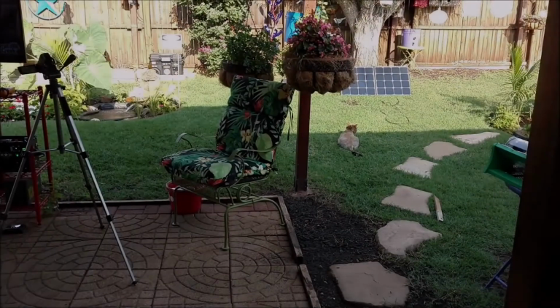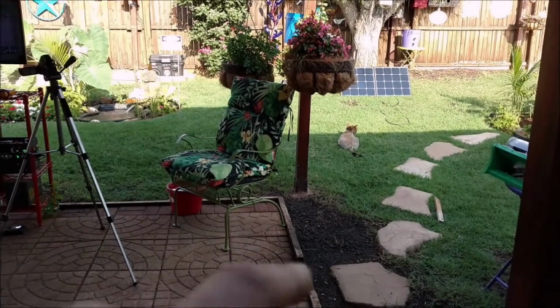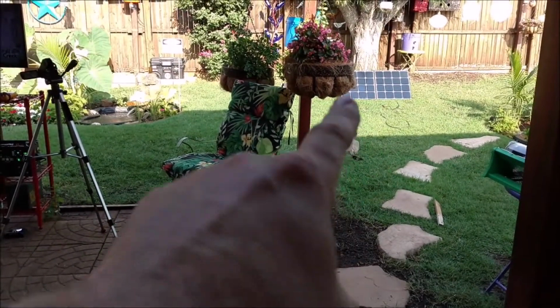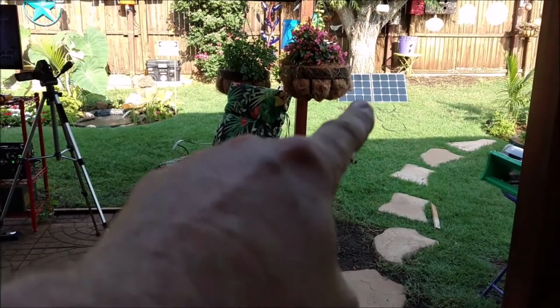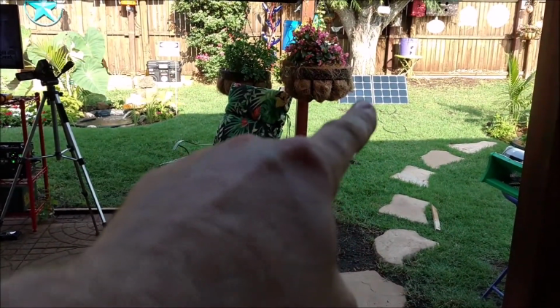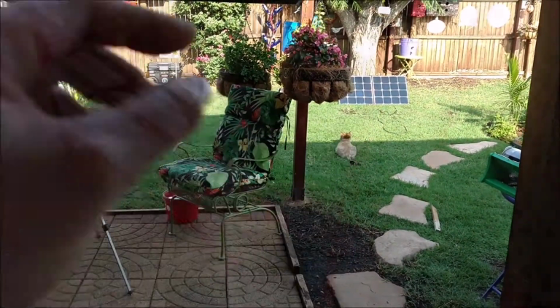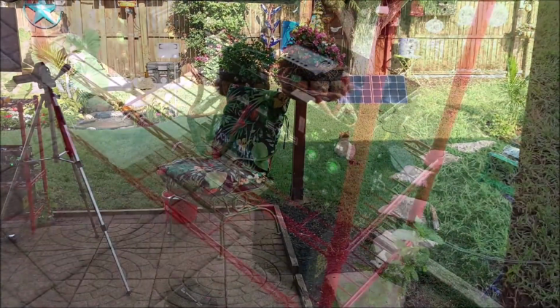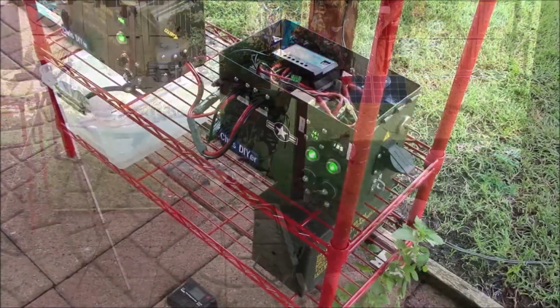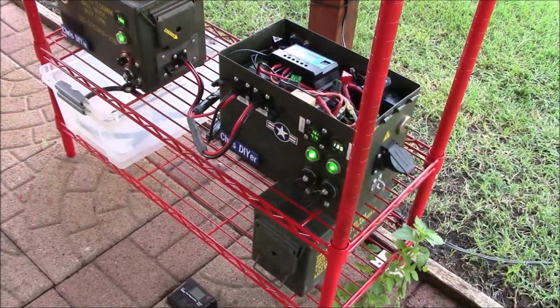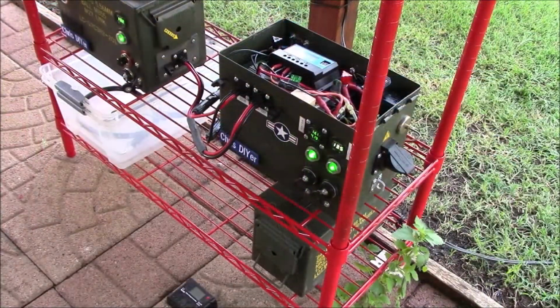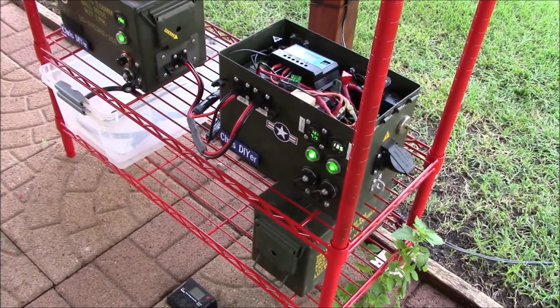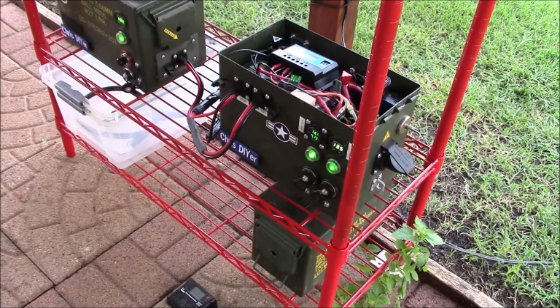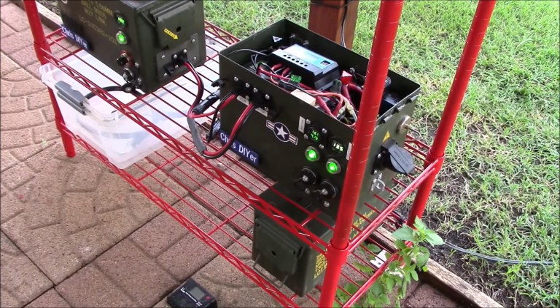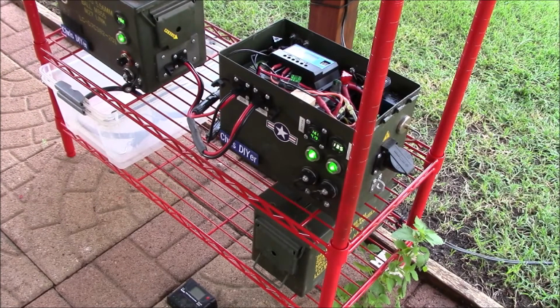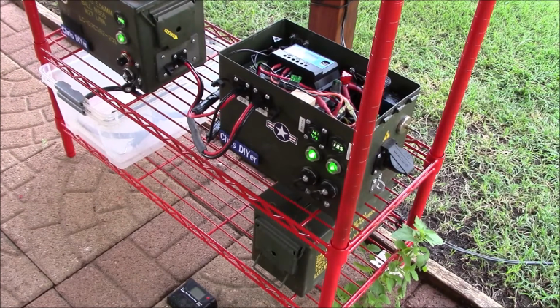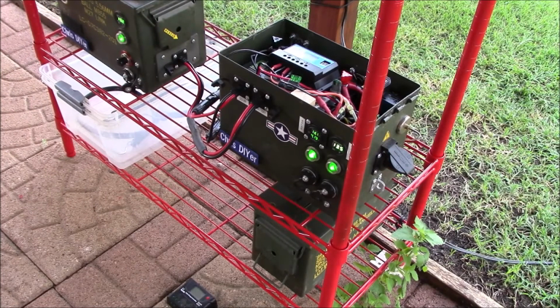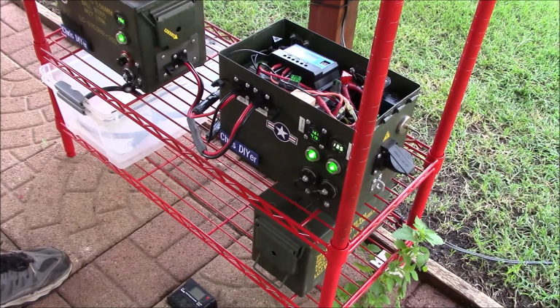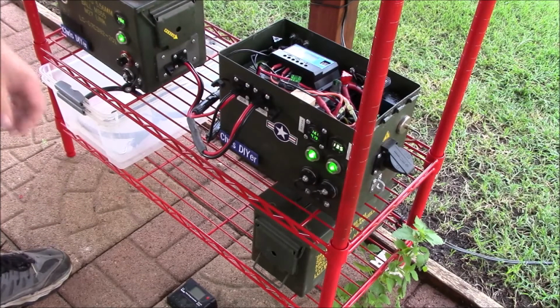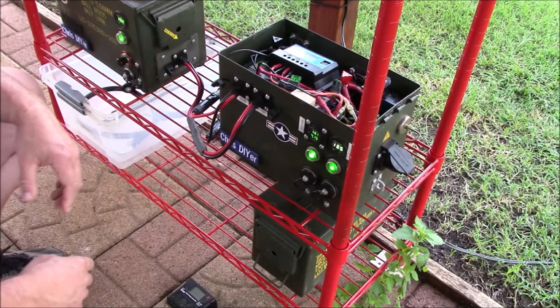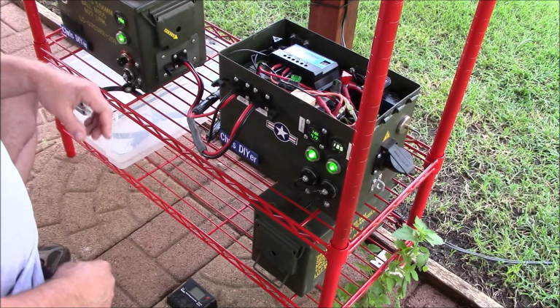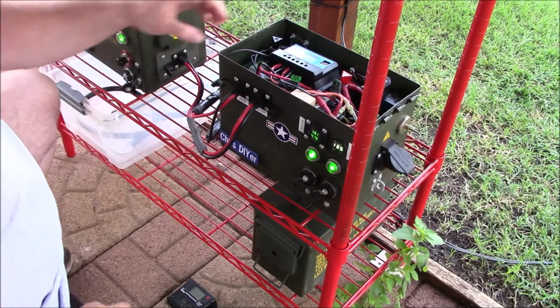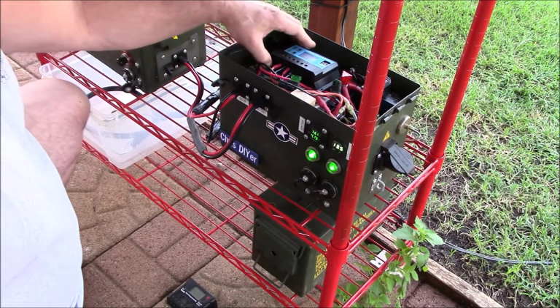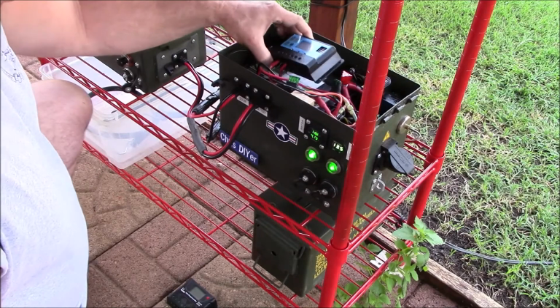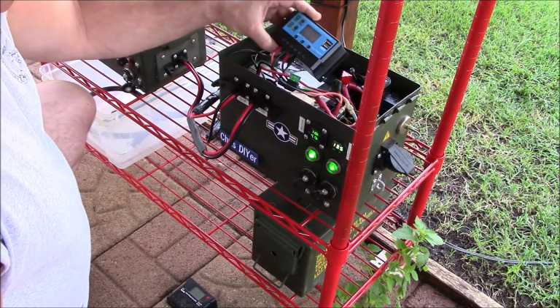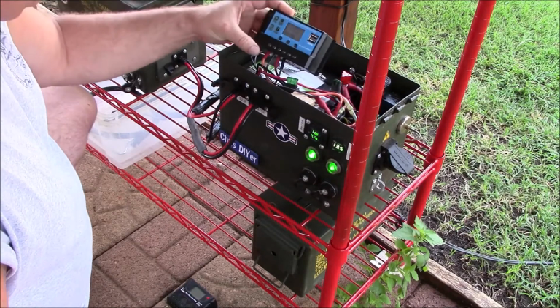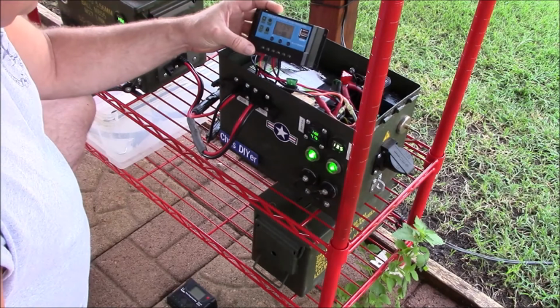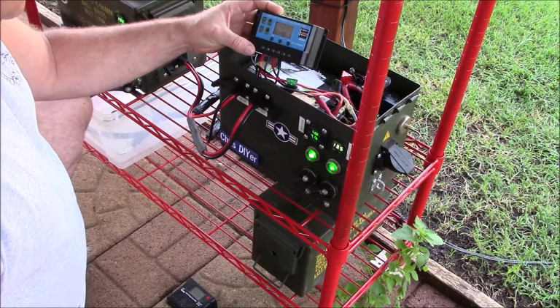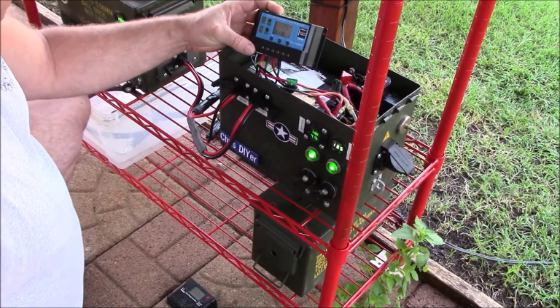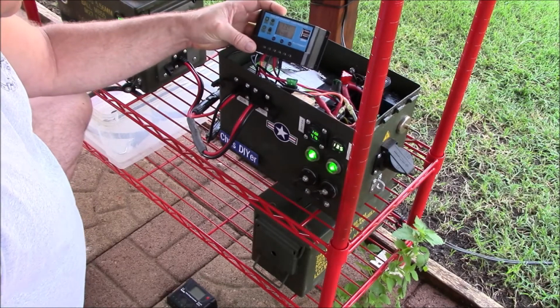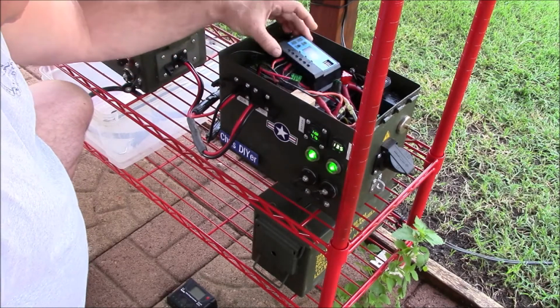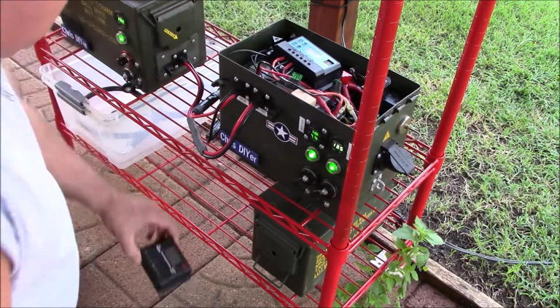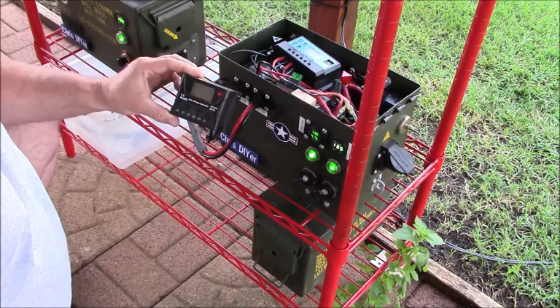This was a 25-minute video that I edited down to about four minutes. Finally got some good sun so I could do a full shakedown on this Renogy 100-watt solar suitcase.